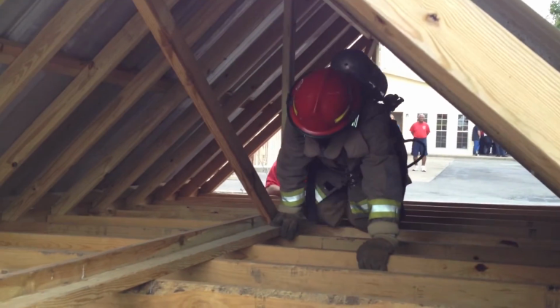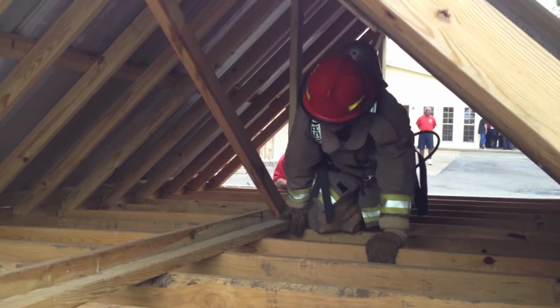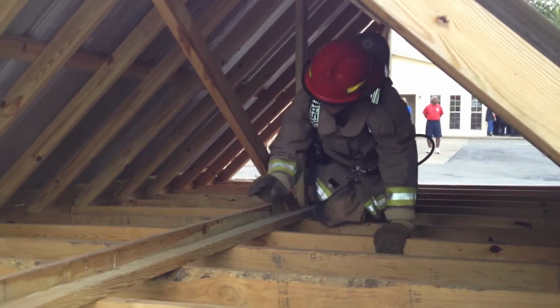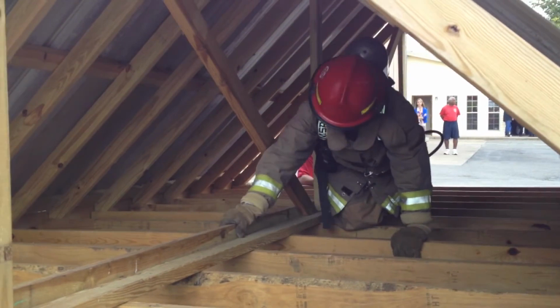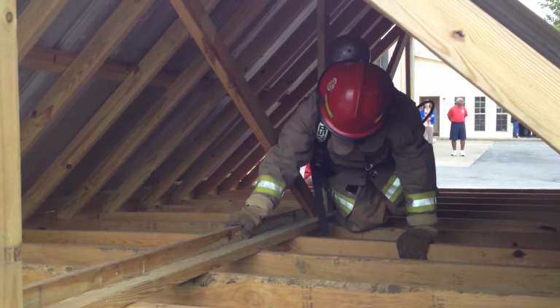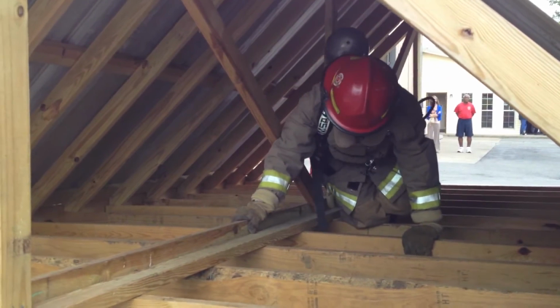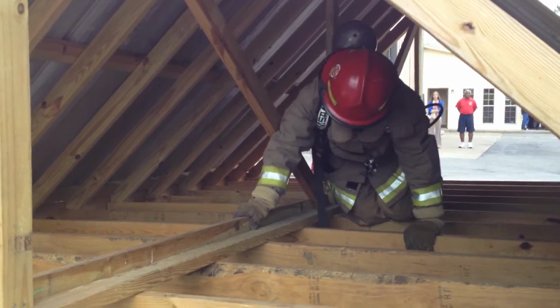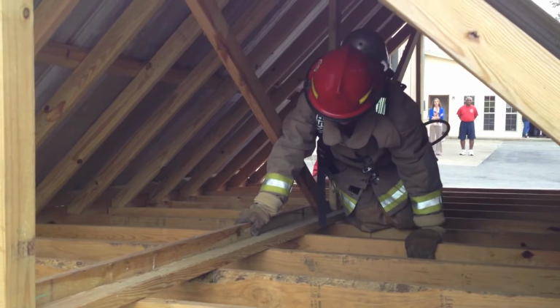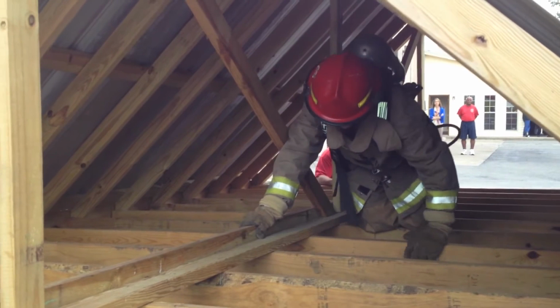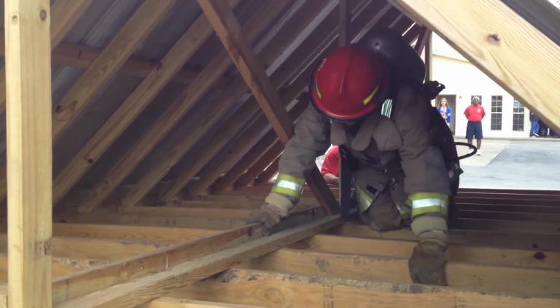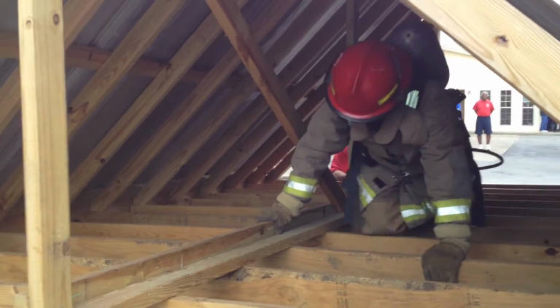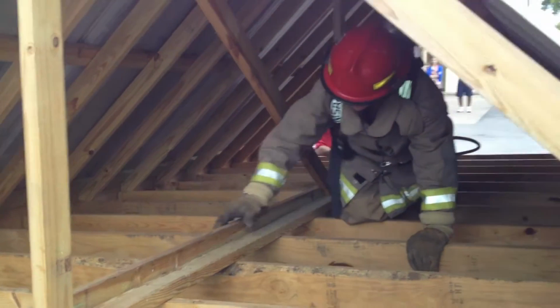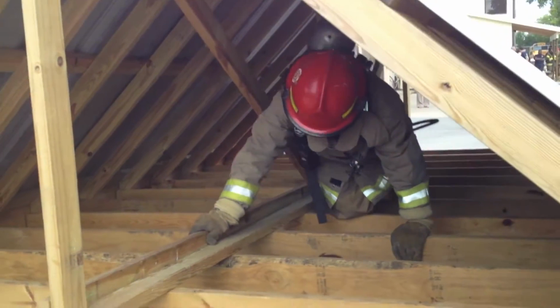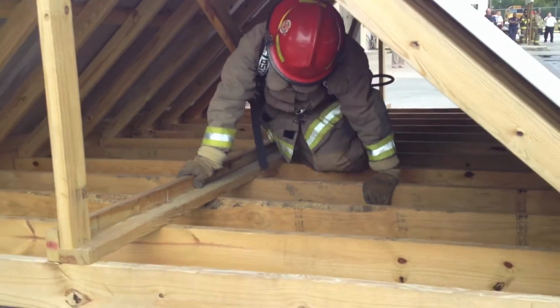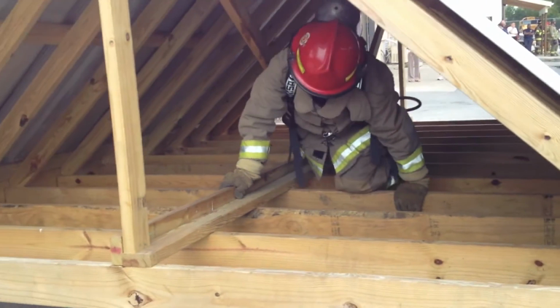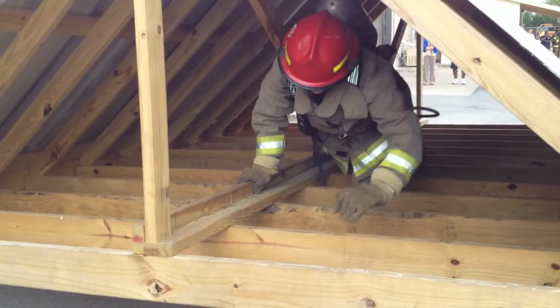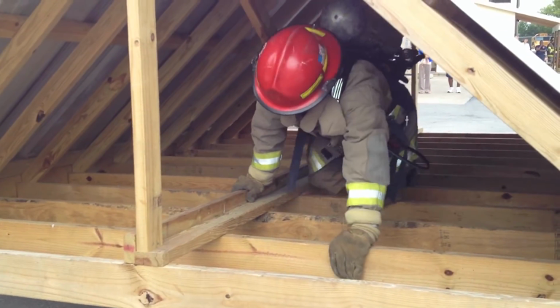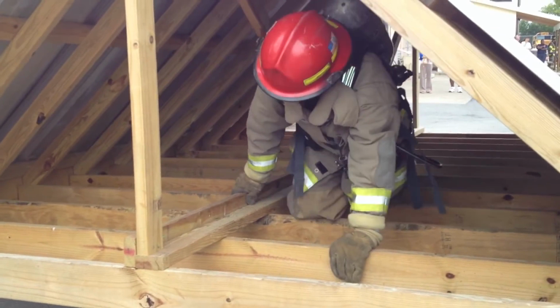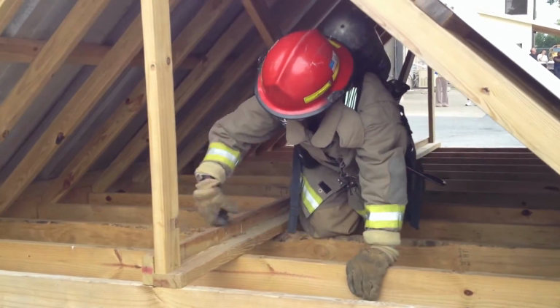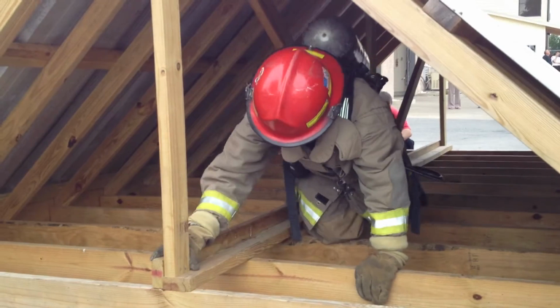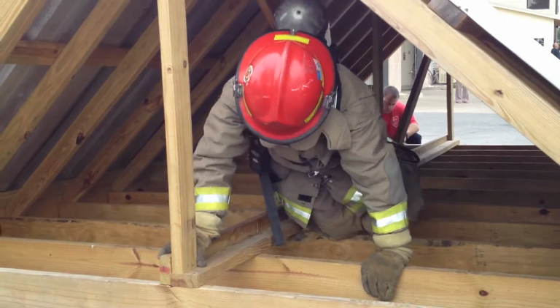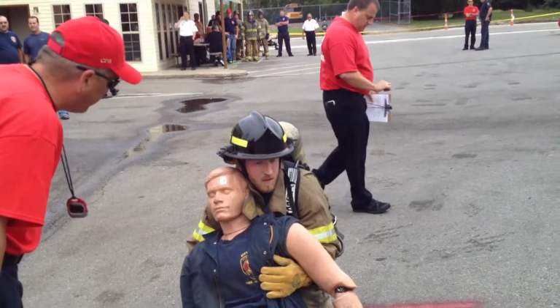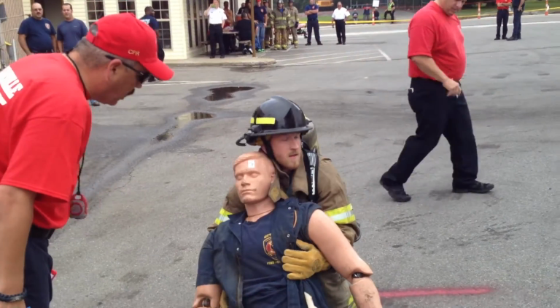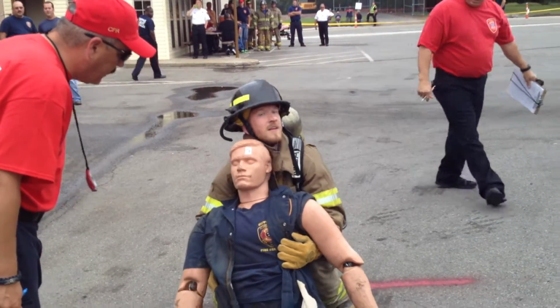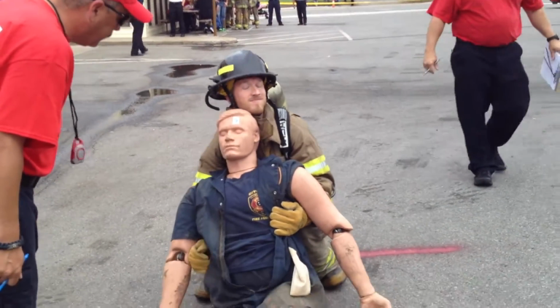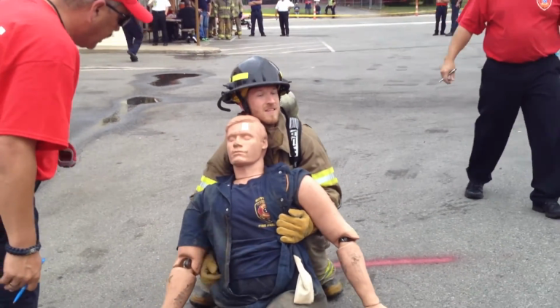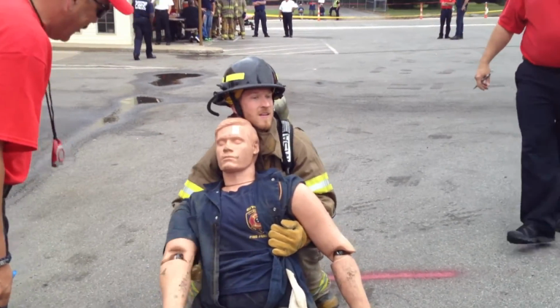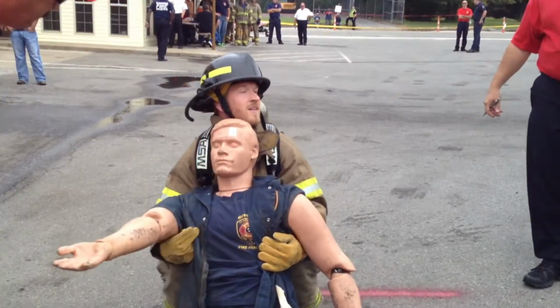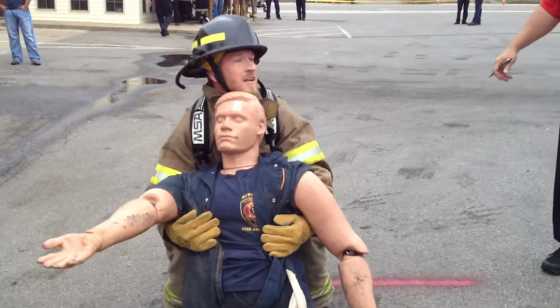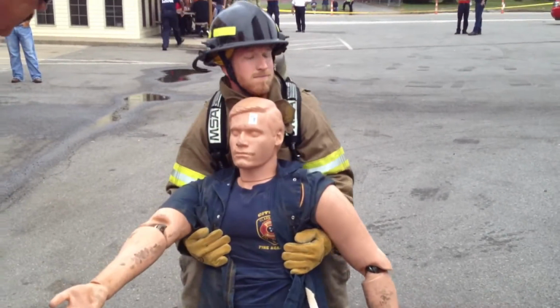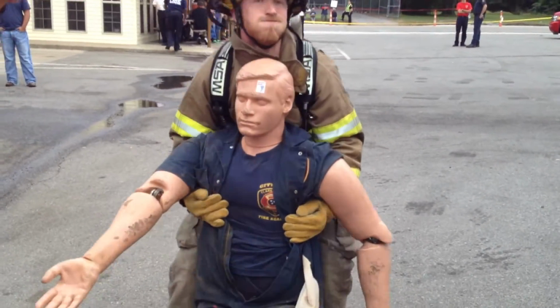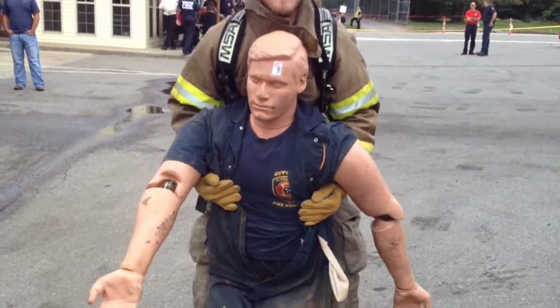The sixth event is what we call the attic crawl. We have a makeshift attic area where a person crawls in the rafters through an attic. And the final event is you lift a 160 pound mannequin and drag it 75 feet.